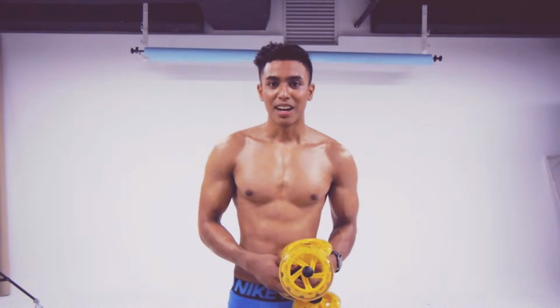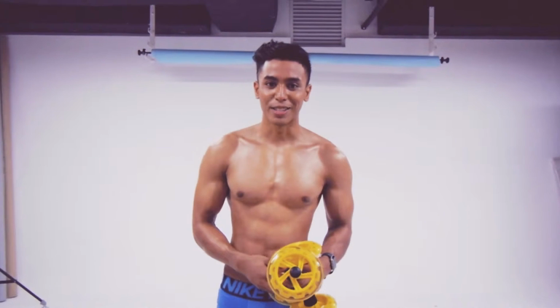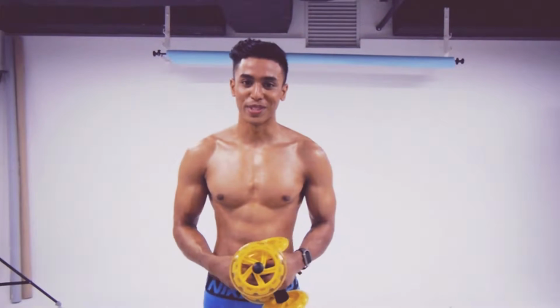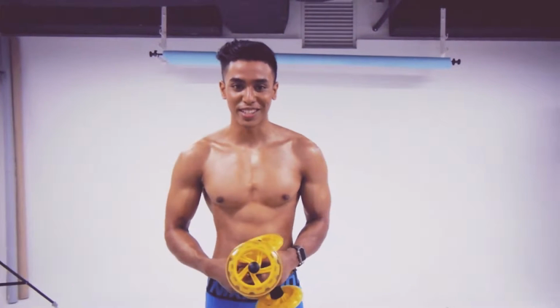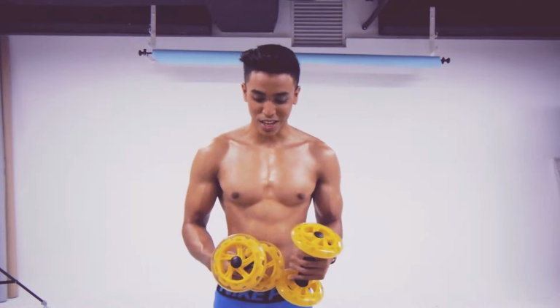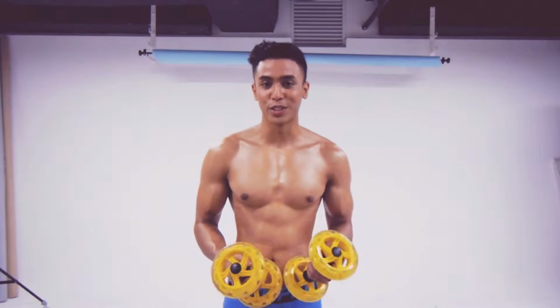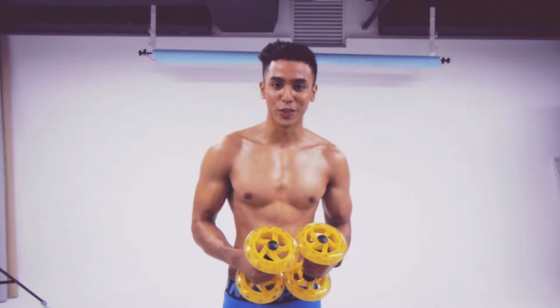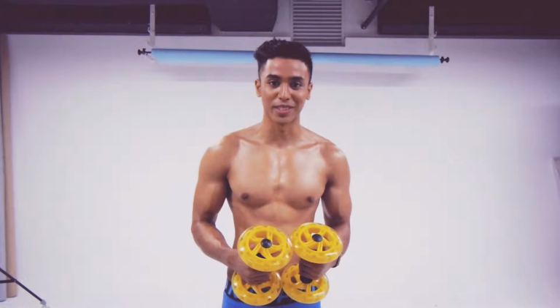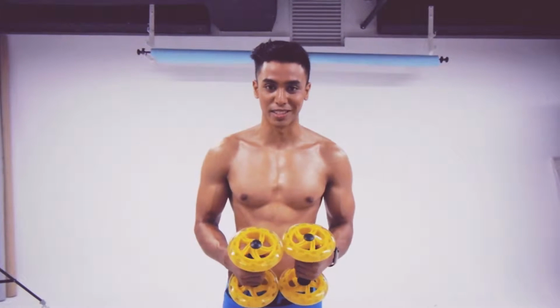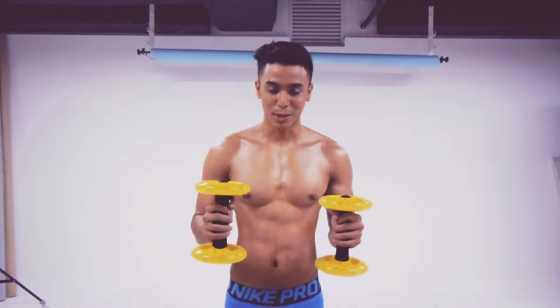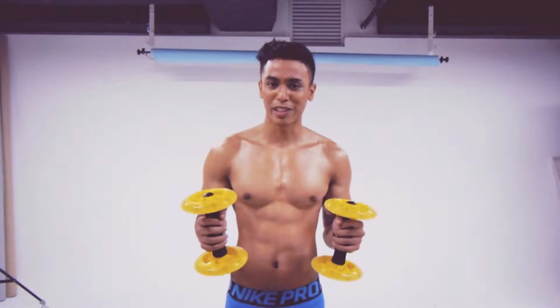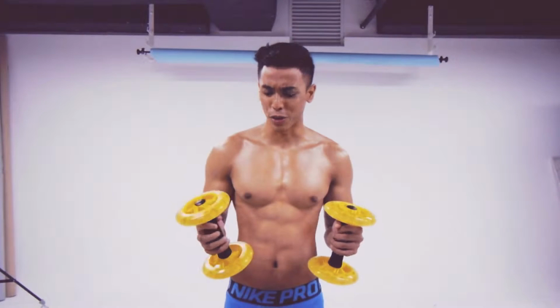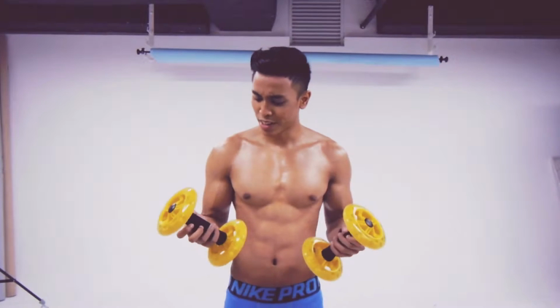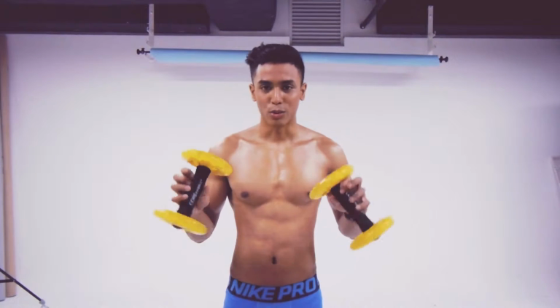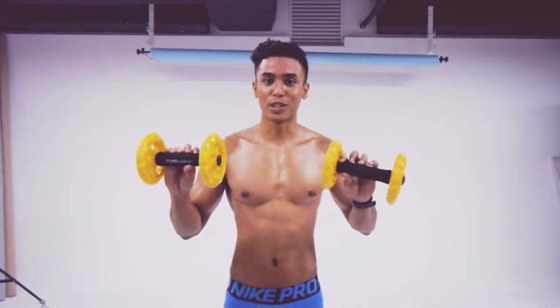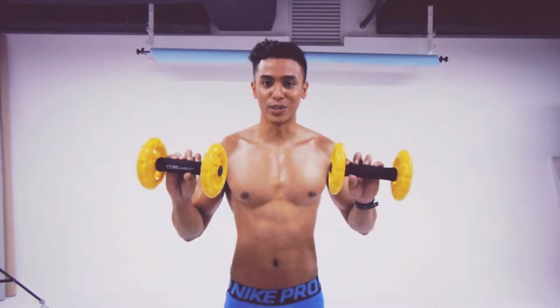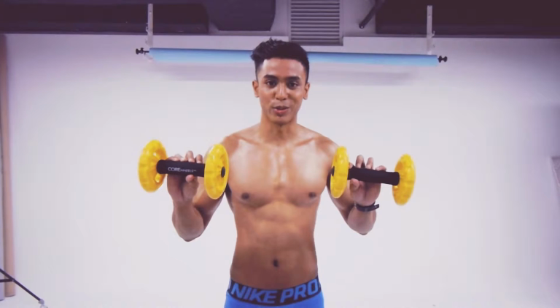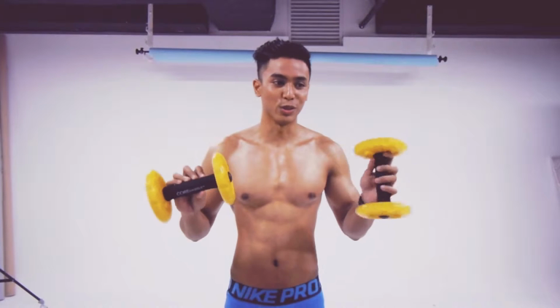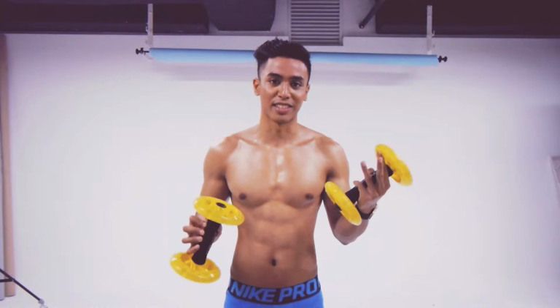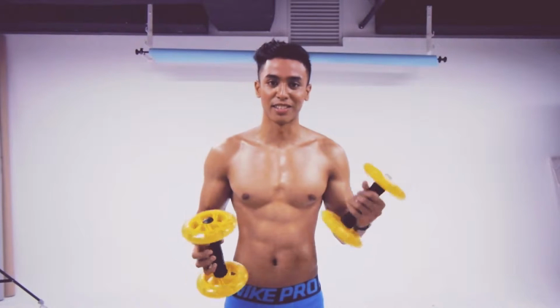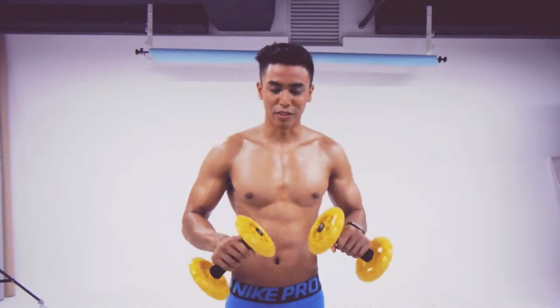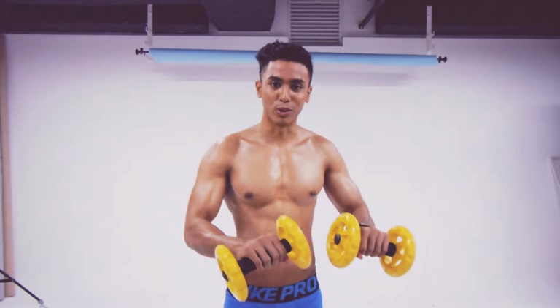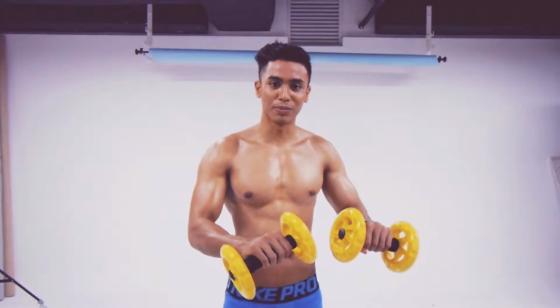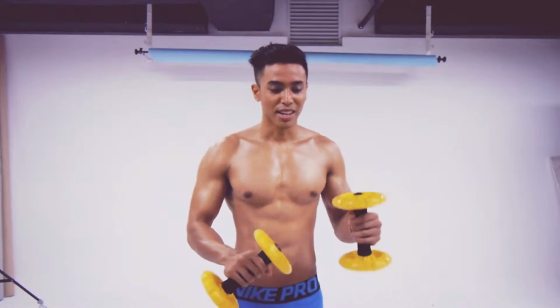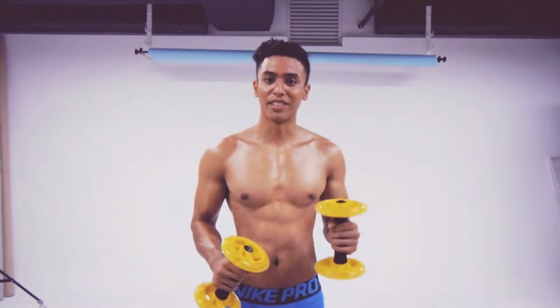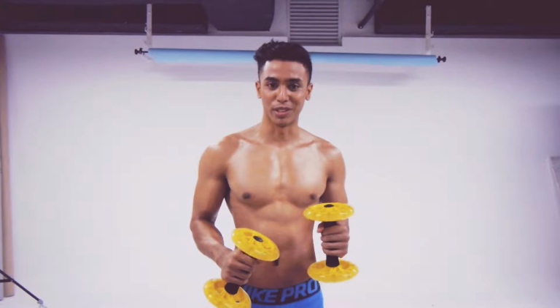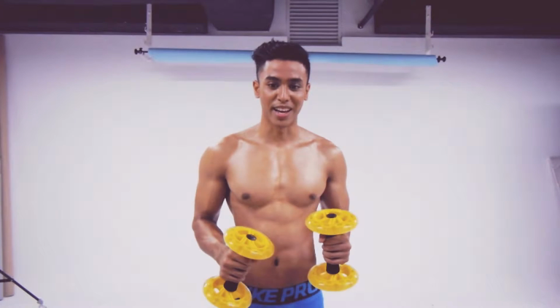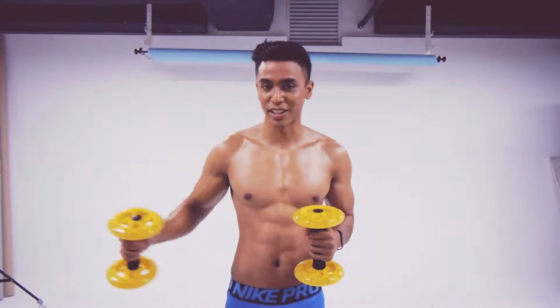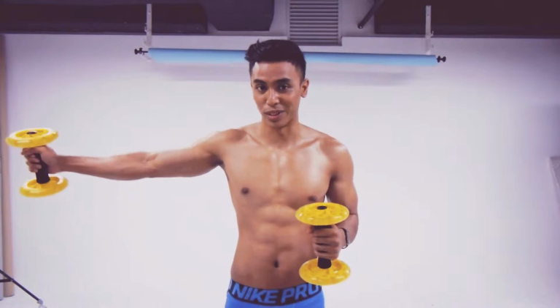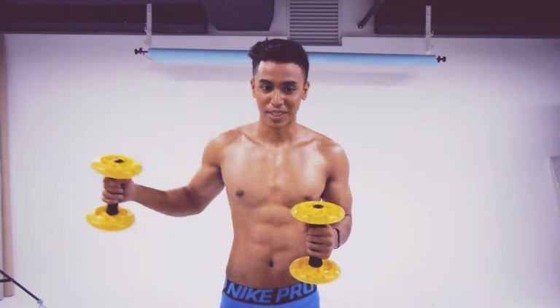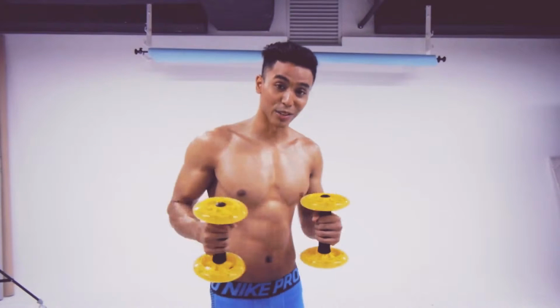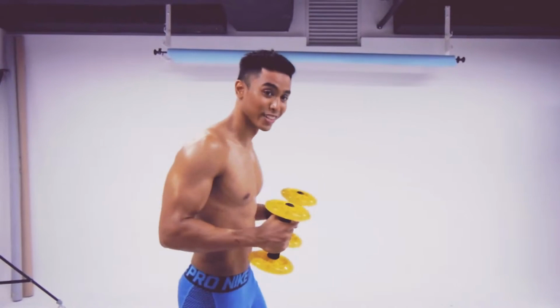Hi guys, my name is Zizas and today I'm going to show you a few abs exercises specifically for your core. I'm using core wheels today, so we're going to do three exercises: the front roll up, the assisted roll up, and the chest roll up. I'm going to show you right now.